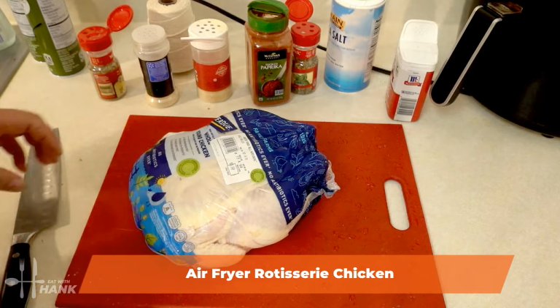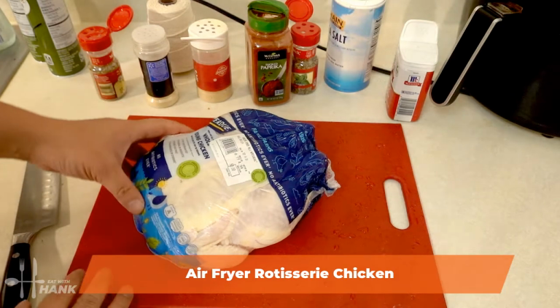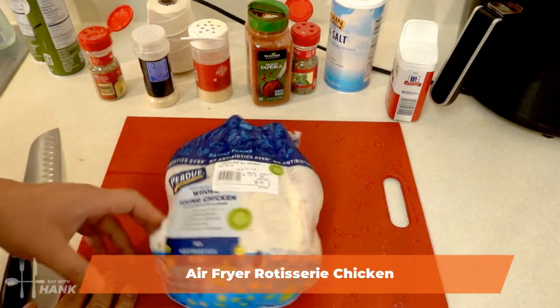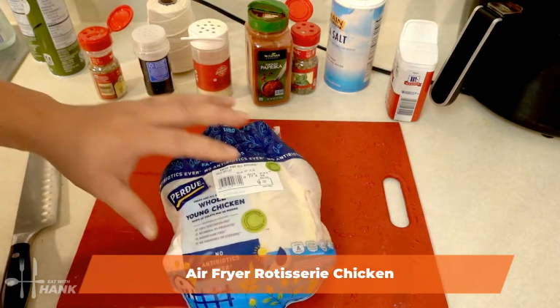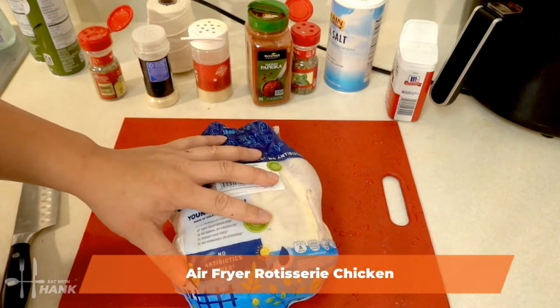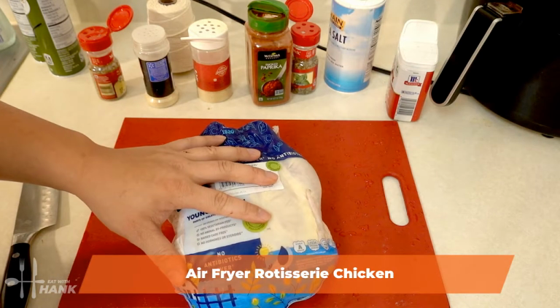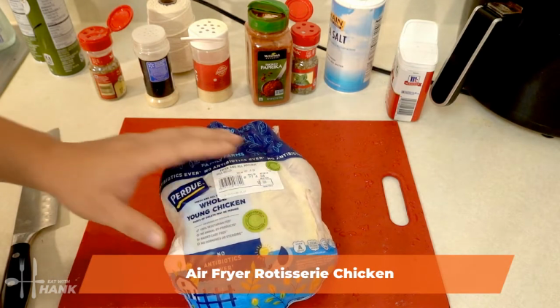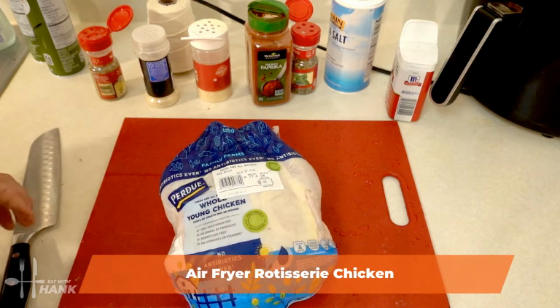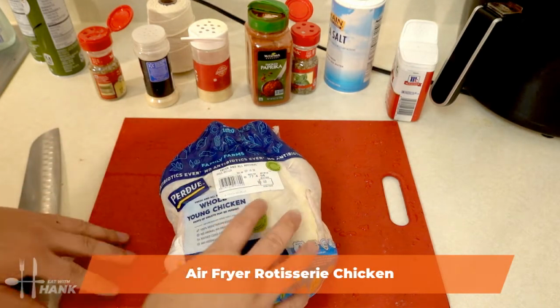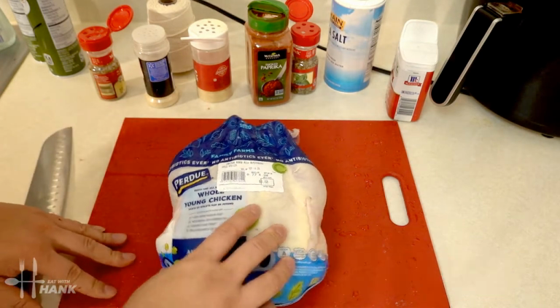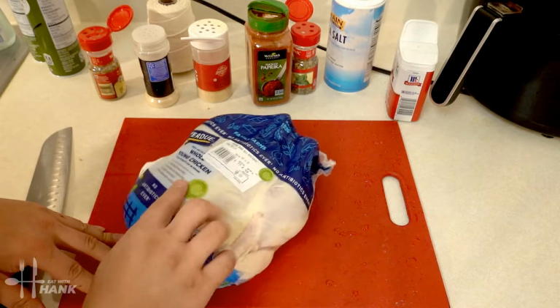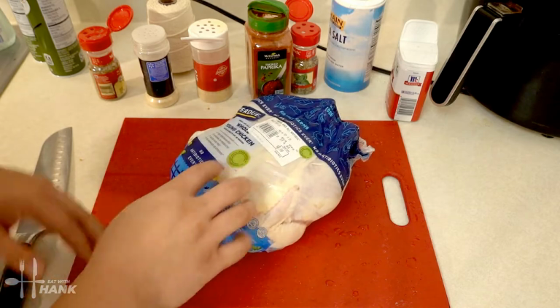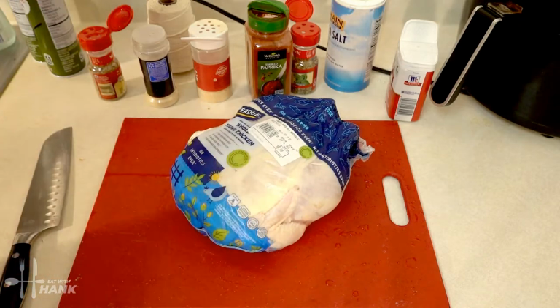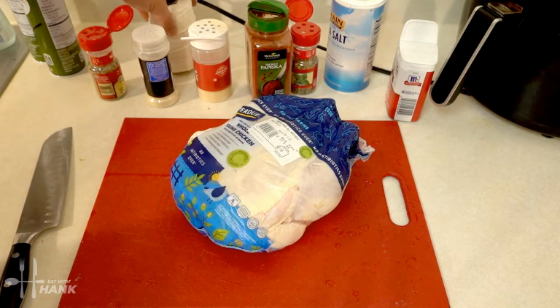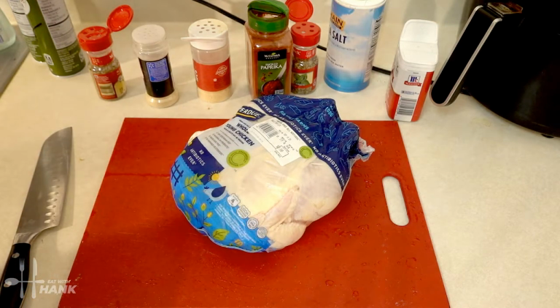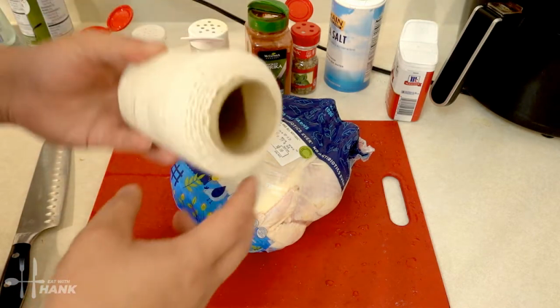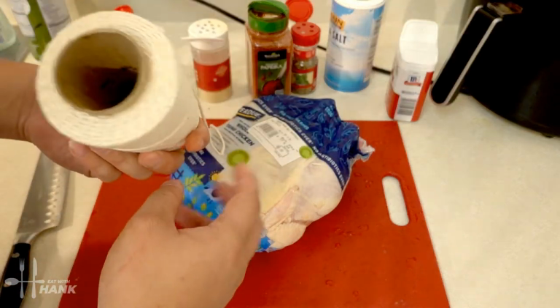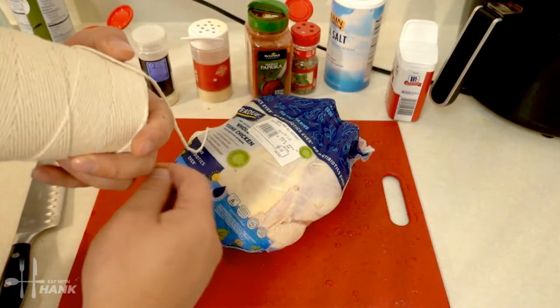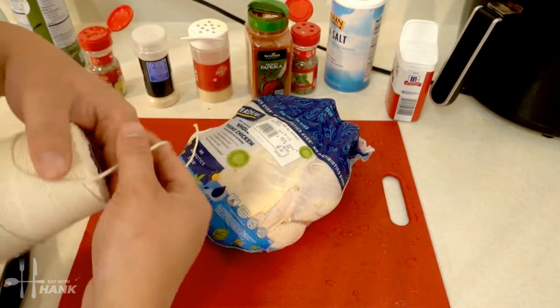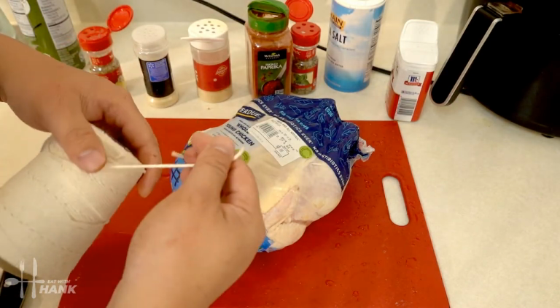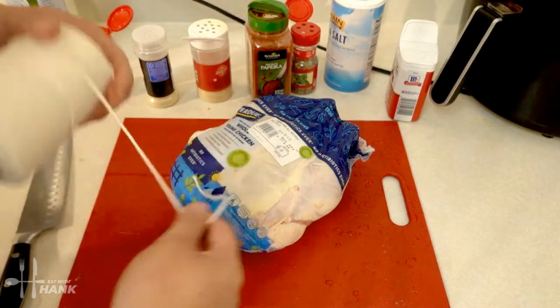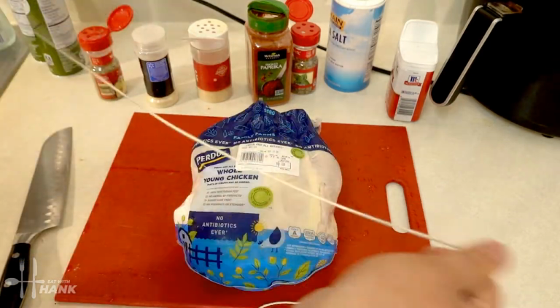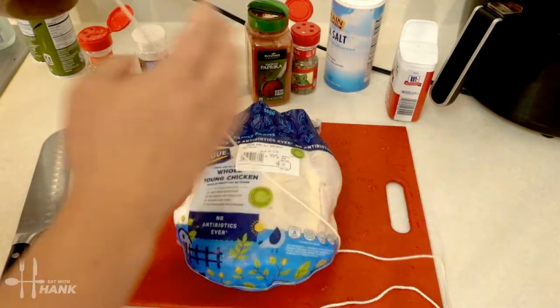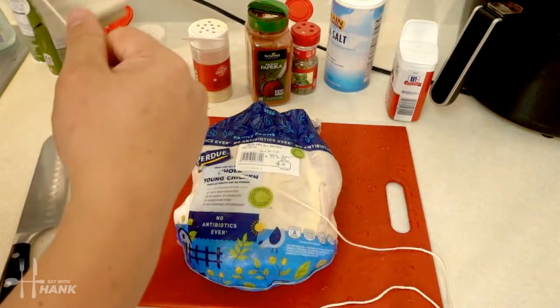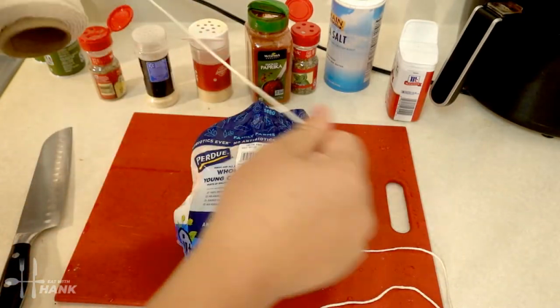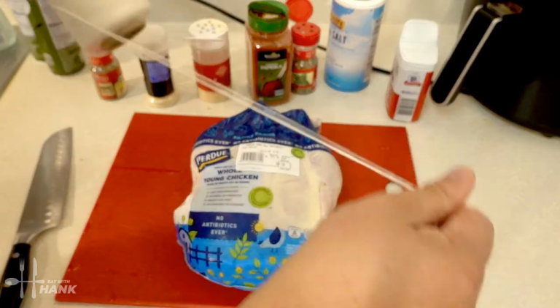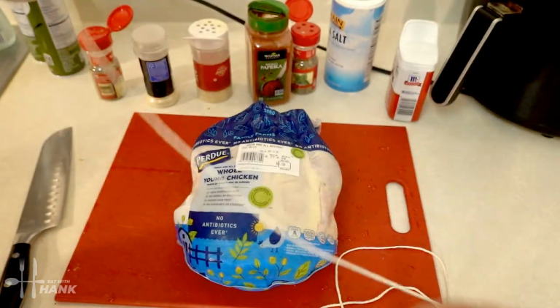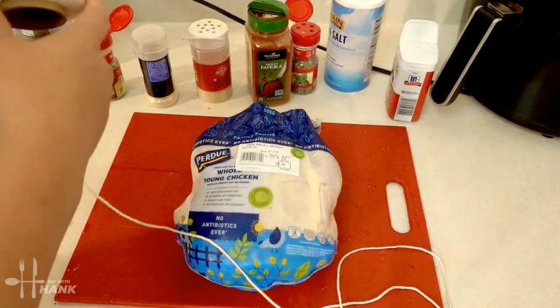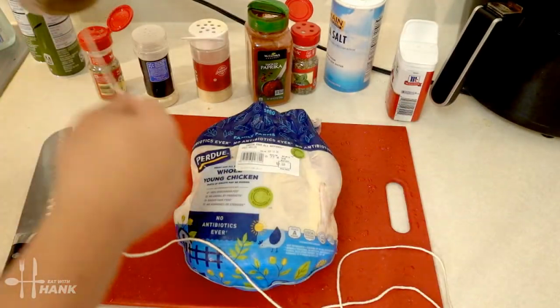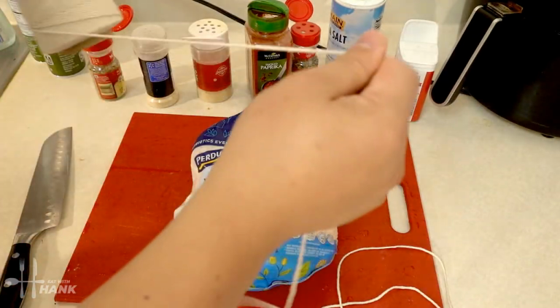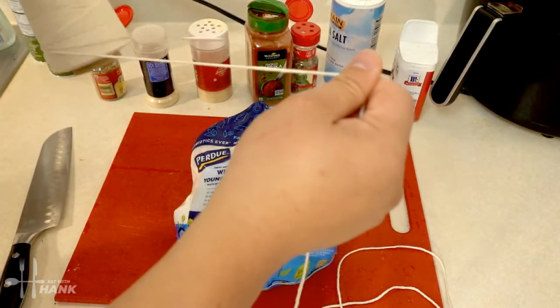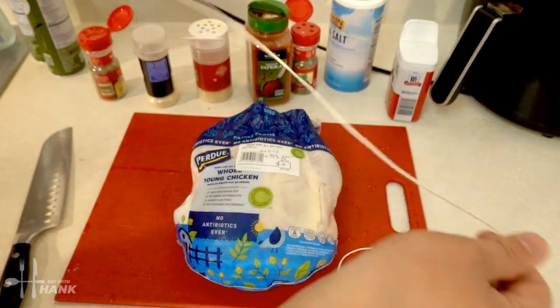We have here a whole young chicken and the first thing we're gonna do is rope the chicken. We have here some baking rope — we're gonna grab some rope. Make sure you have enough so that you don't come short.